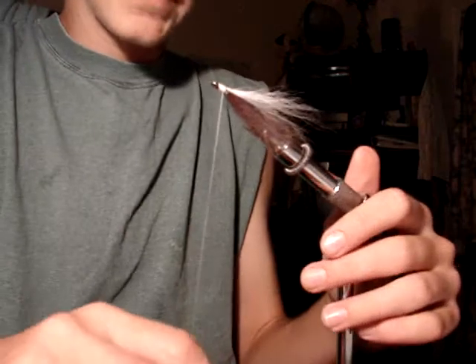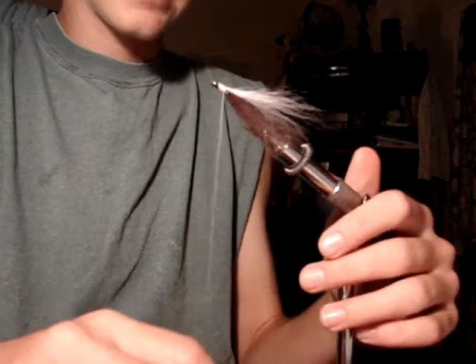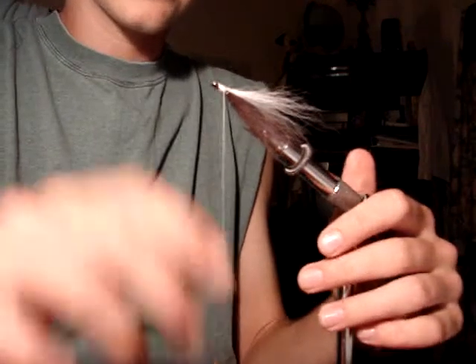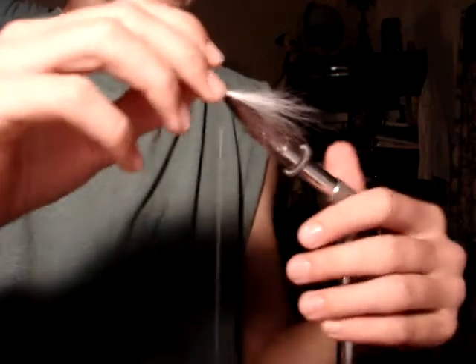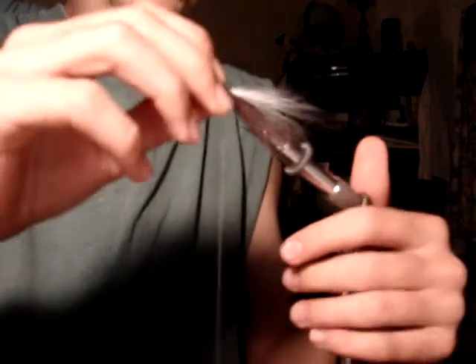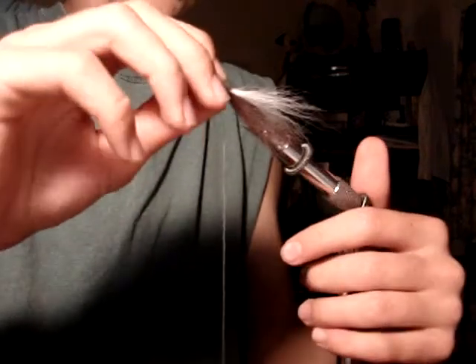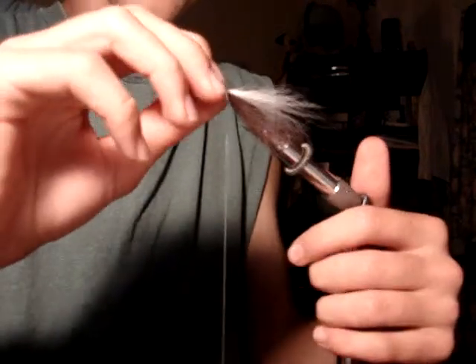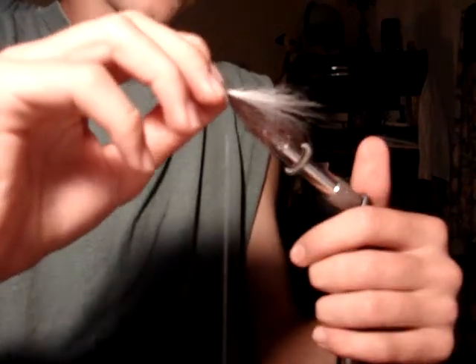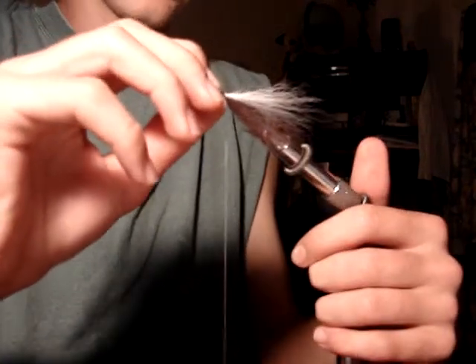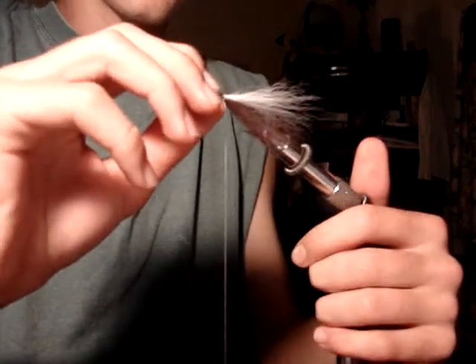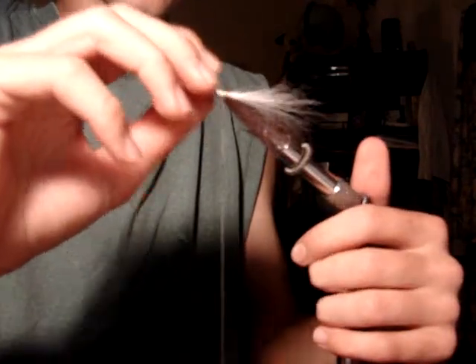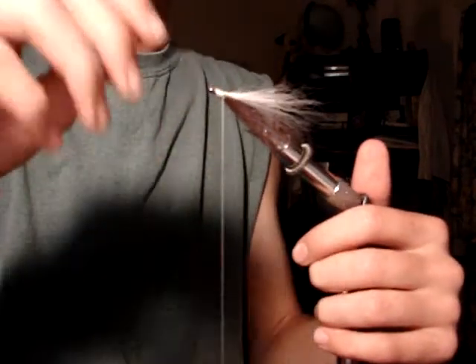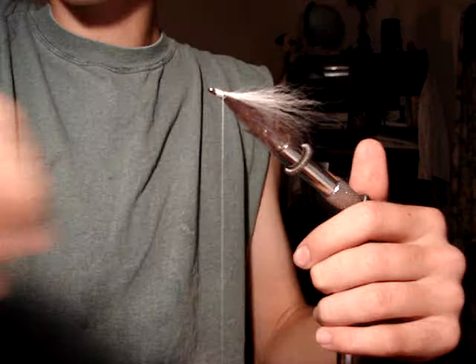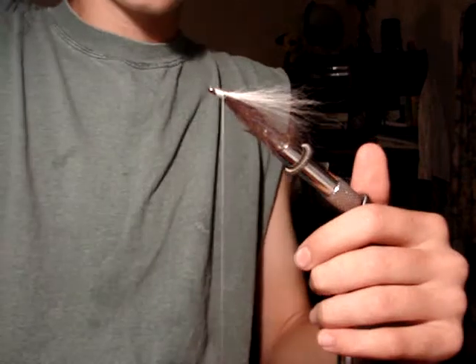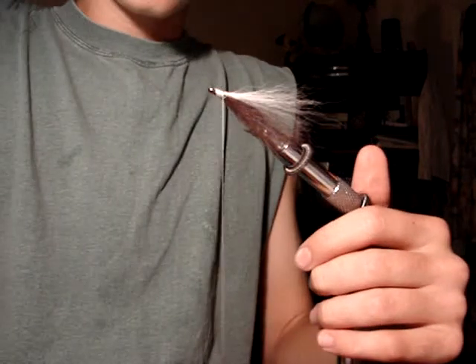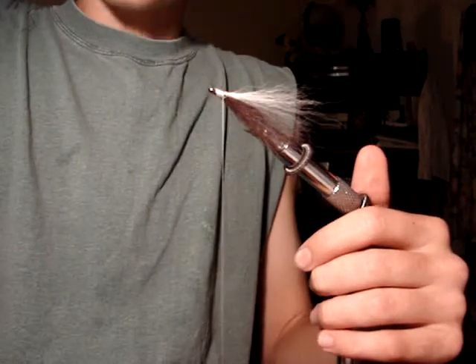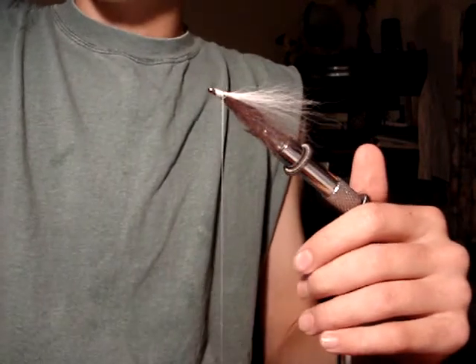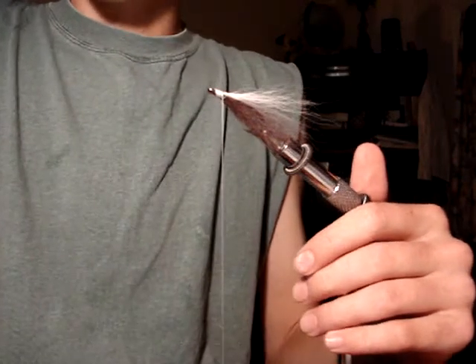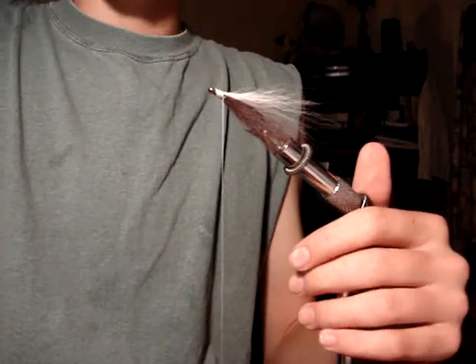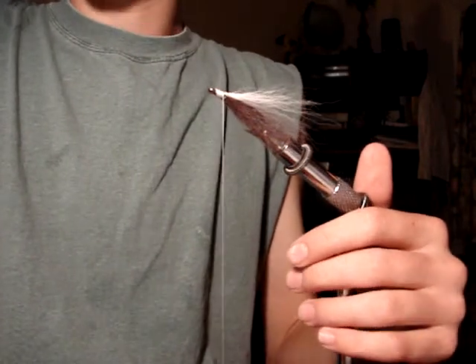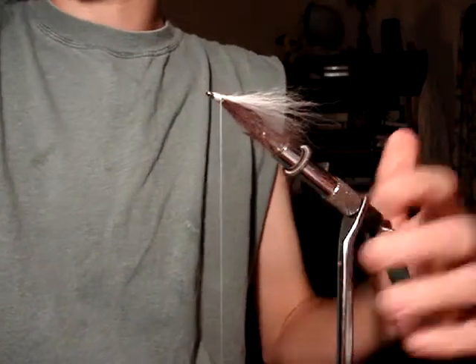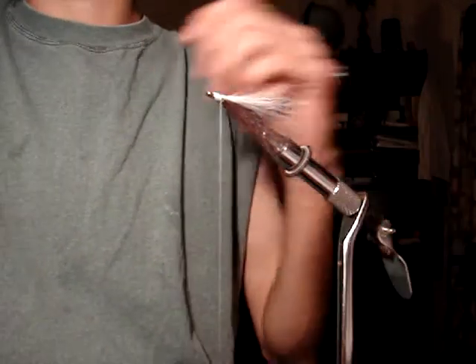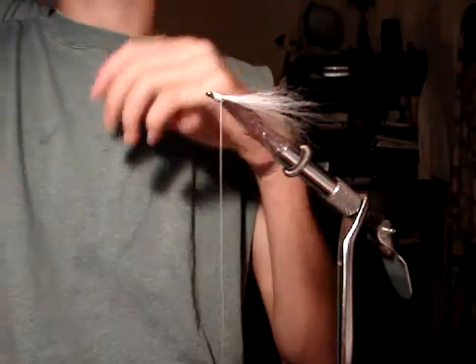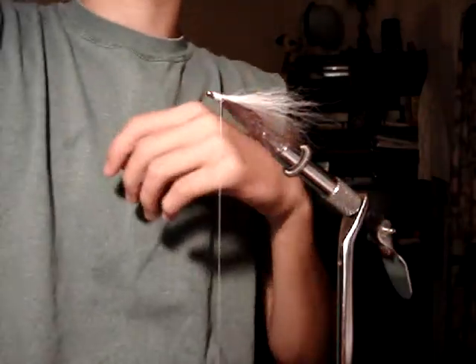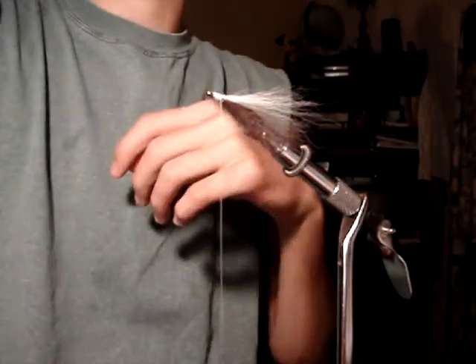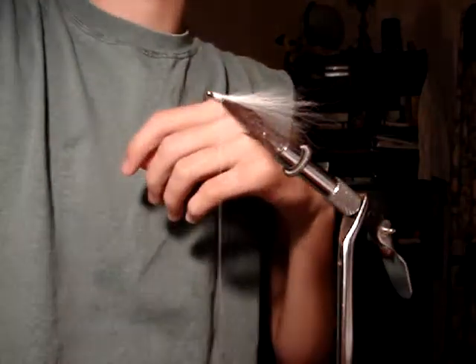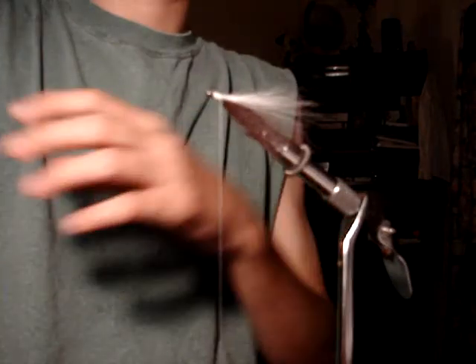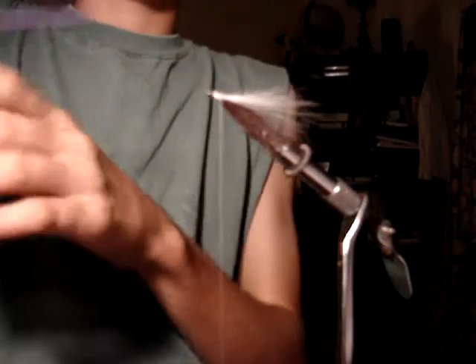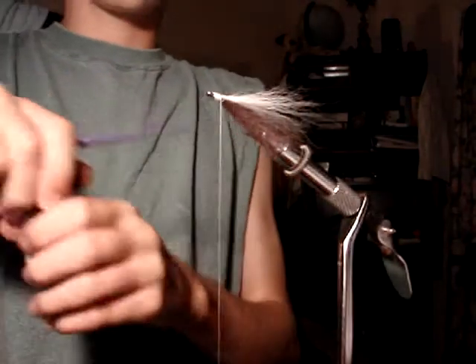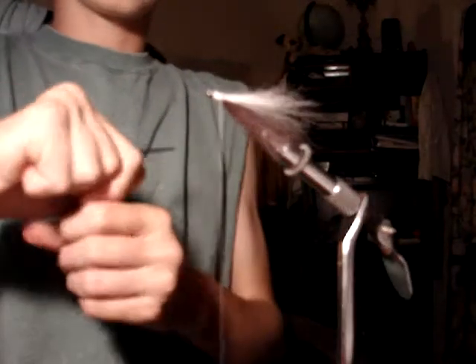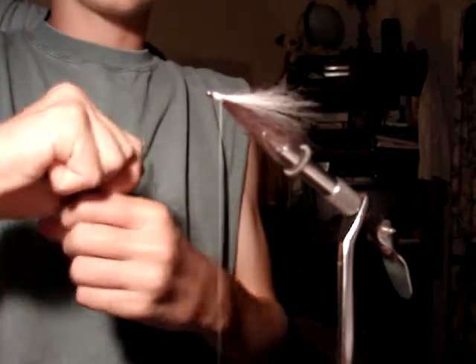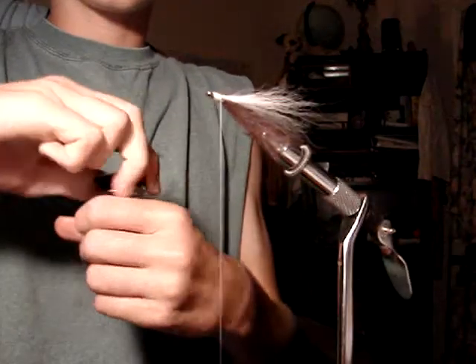And I guess if it doesn't have the dumbbell eyes, you call it a Lefty Deceiver. But I'll just call it a minnow. Put some fly head cement on.